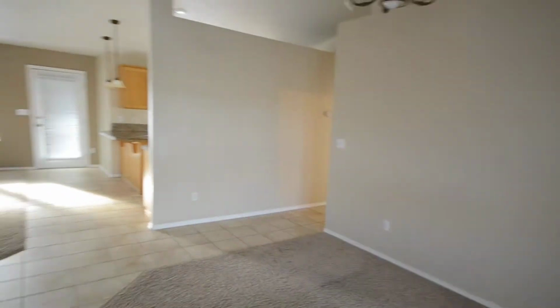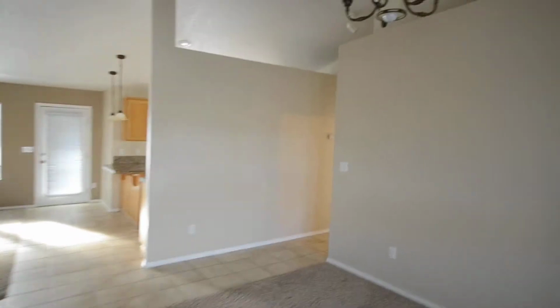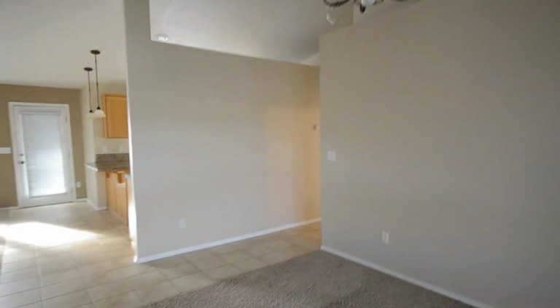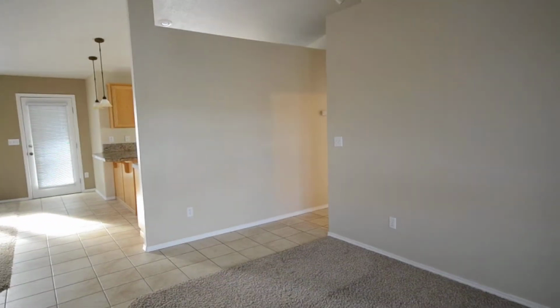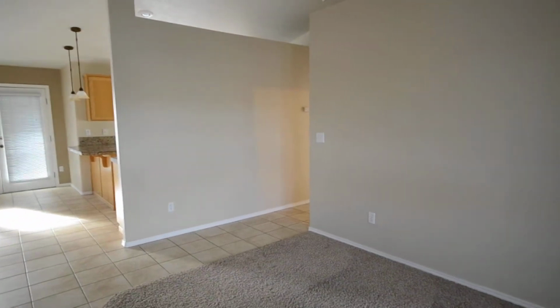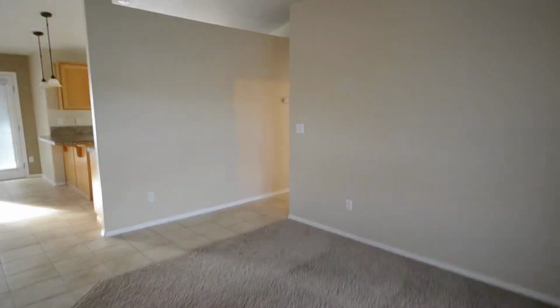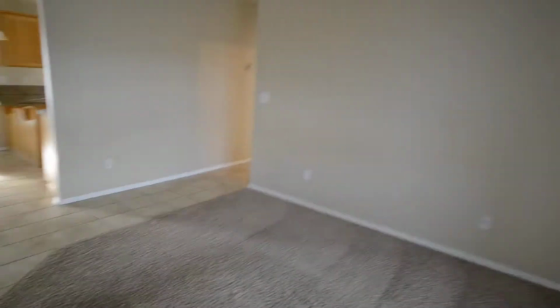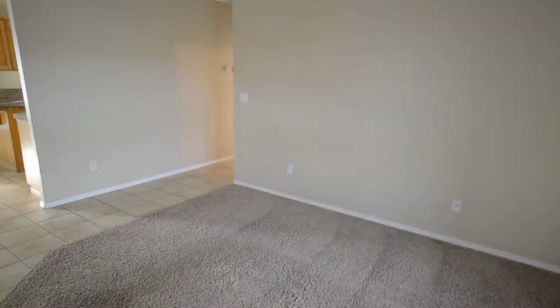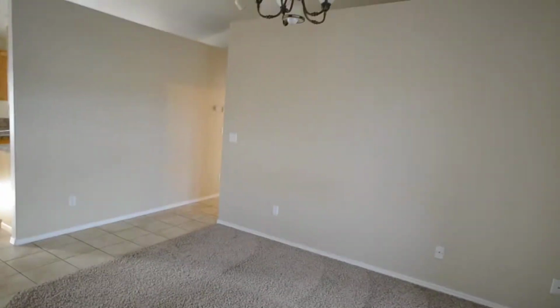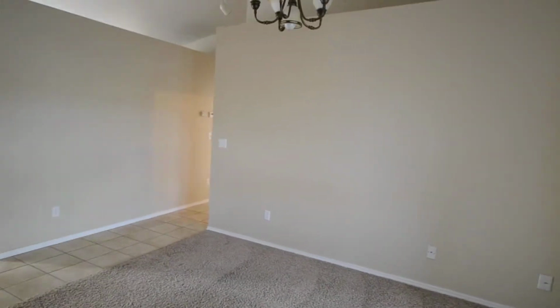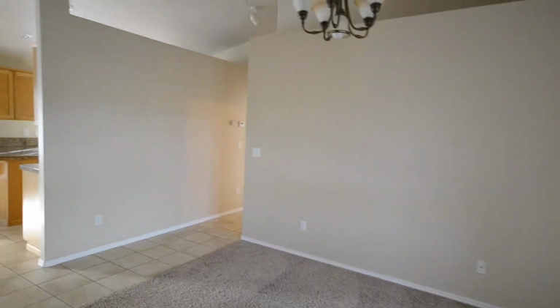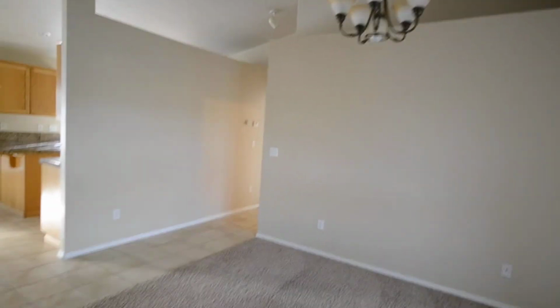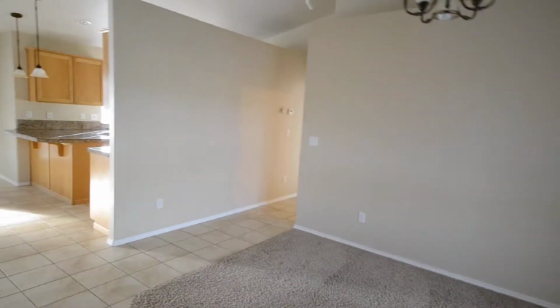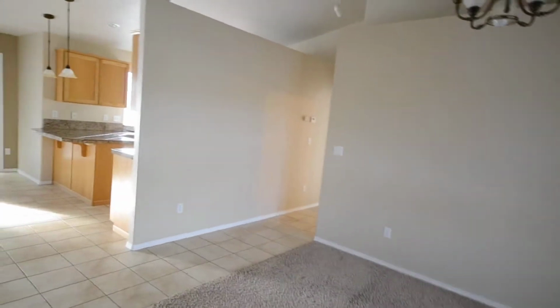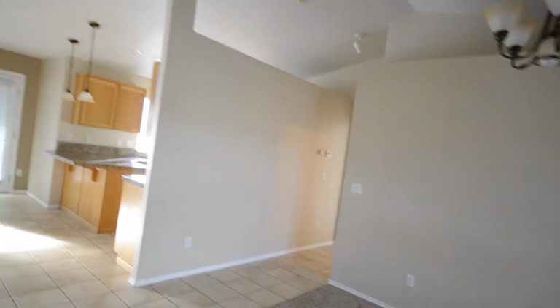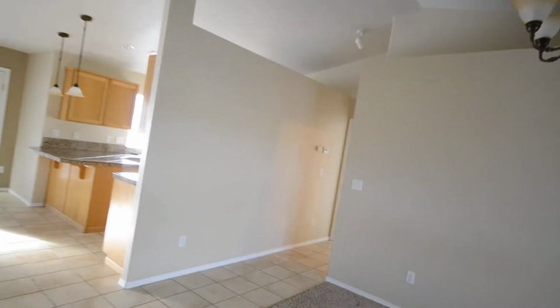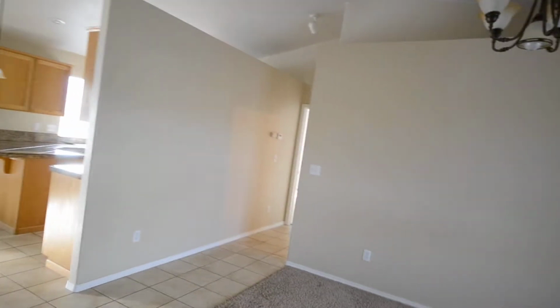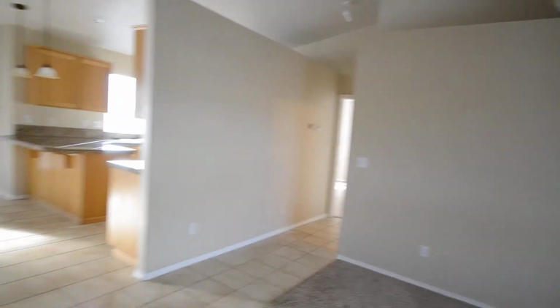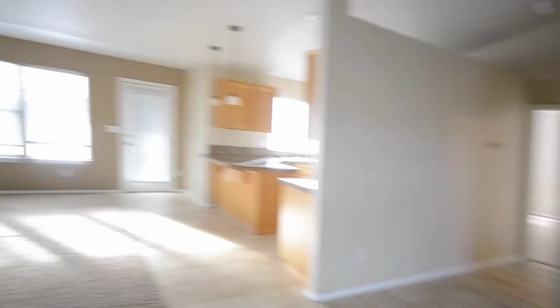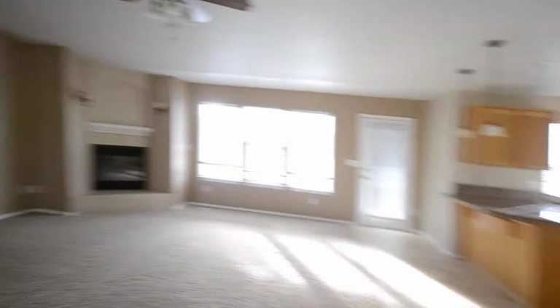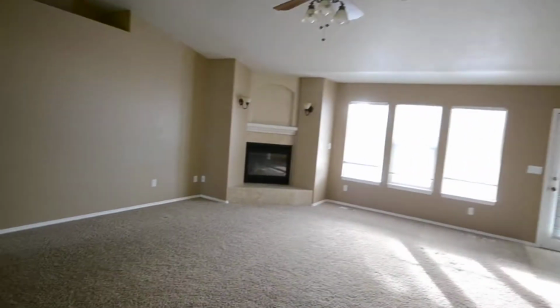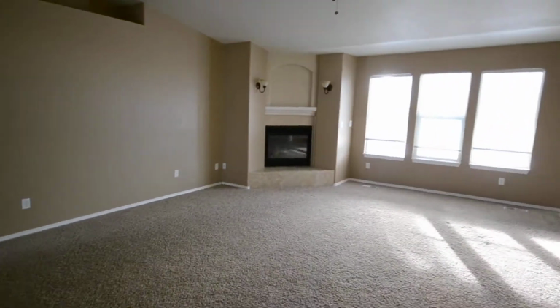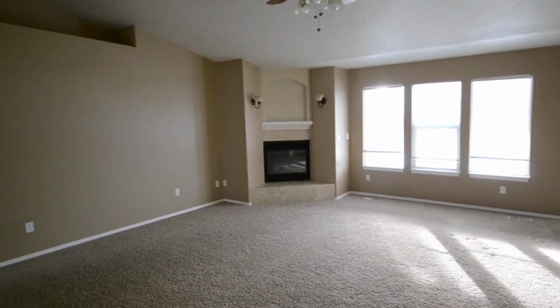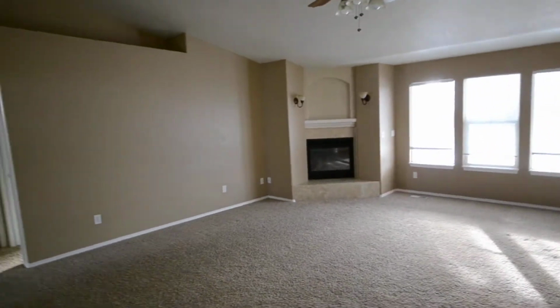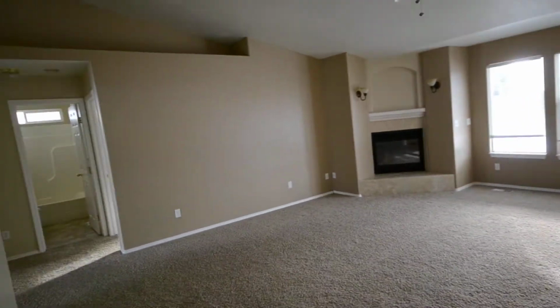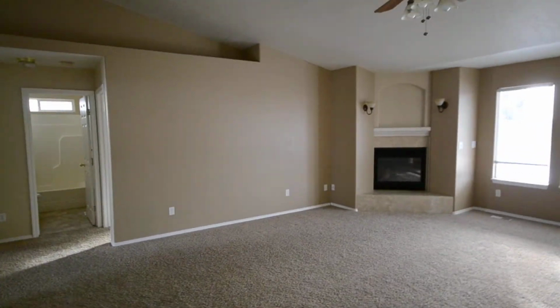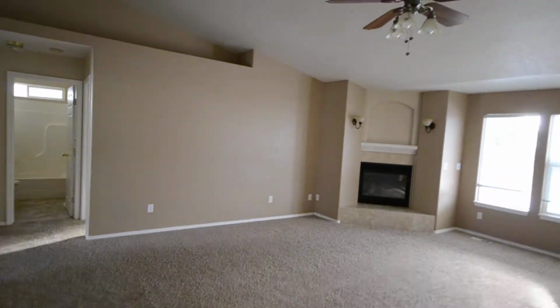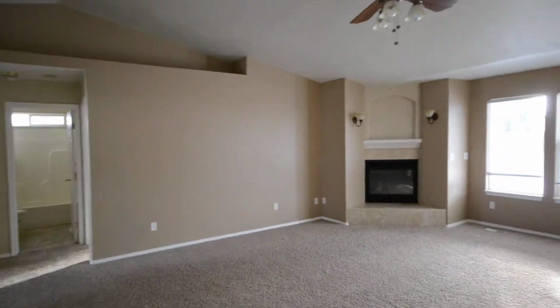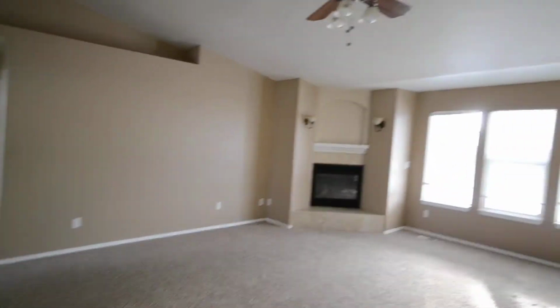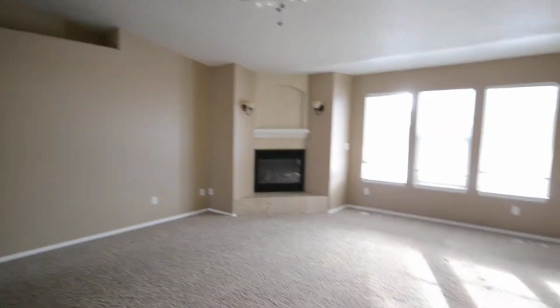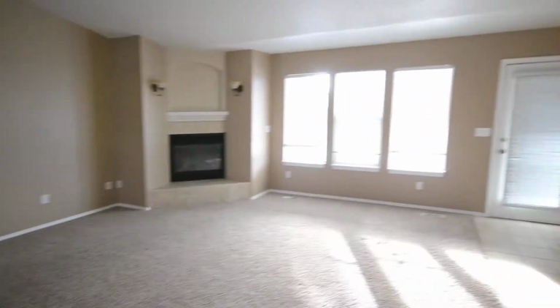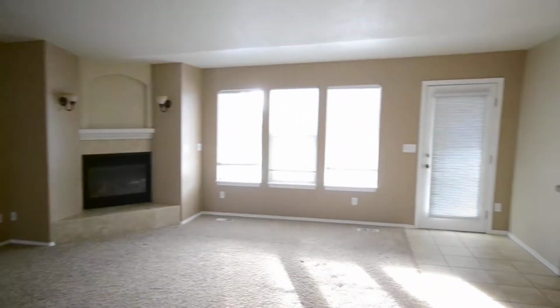Into a little living area right here. Fireplace, vaulted ceilings.